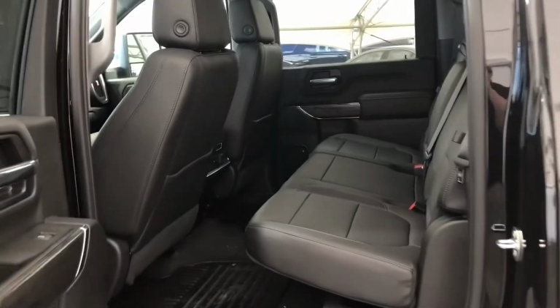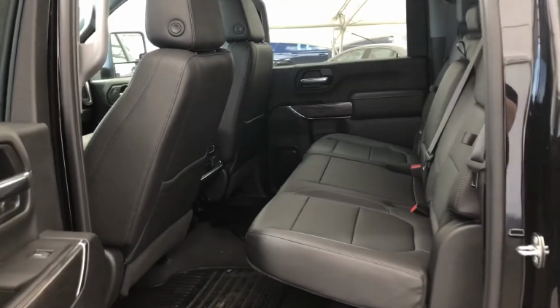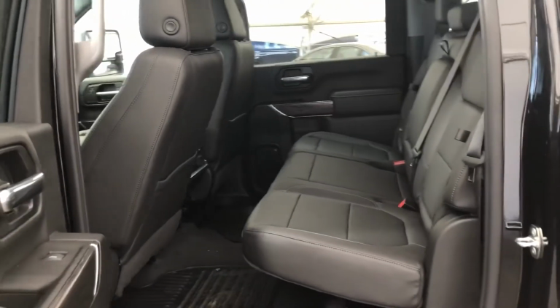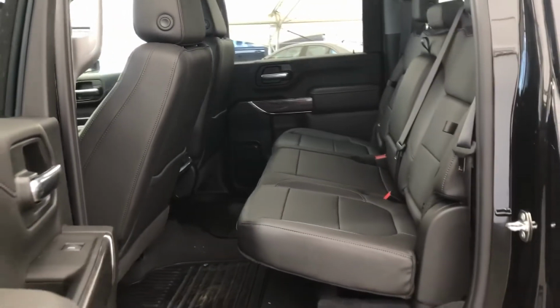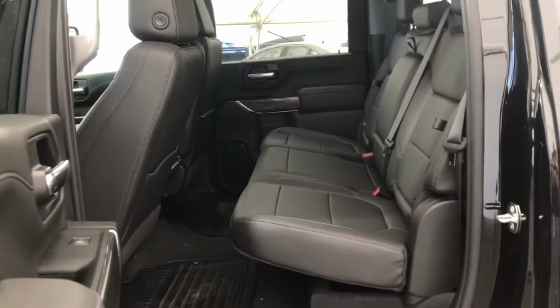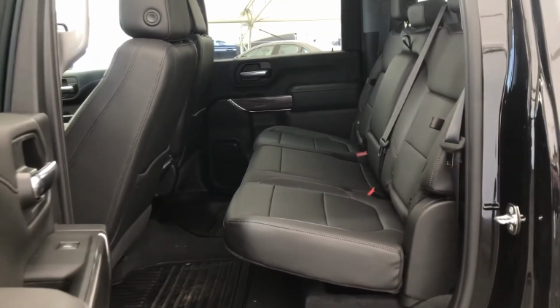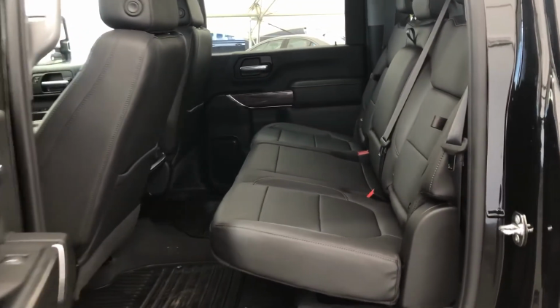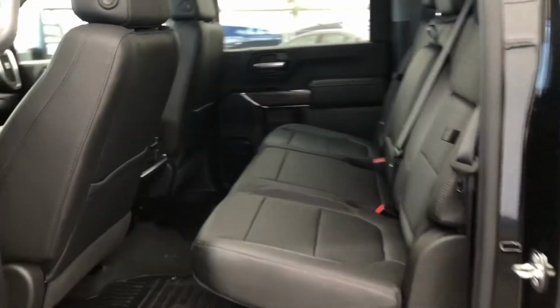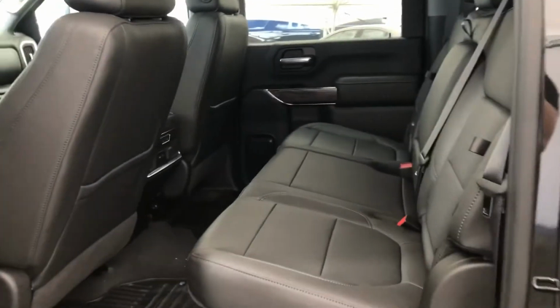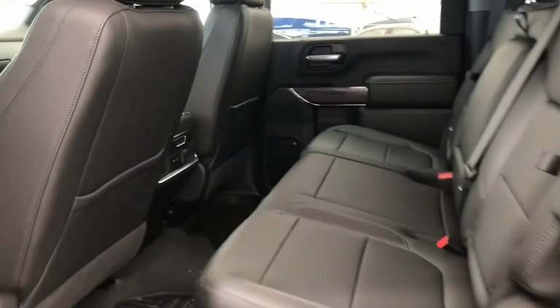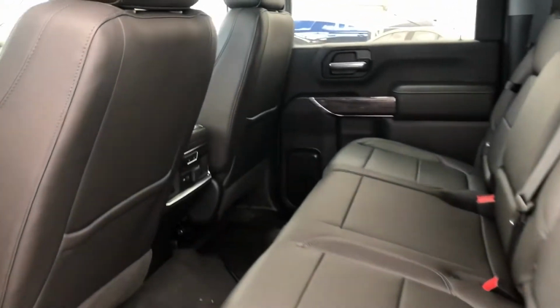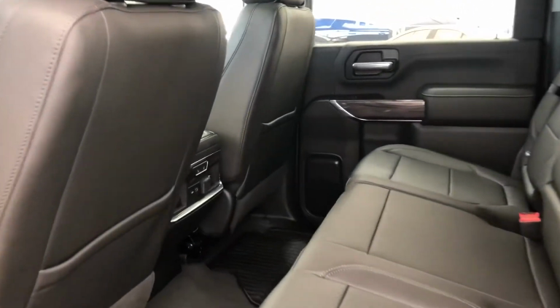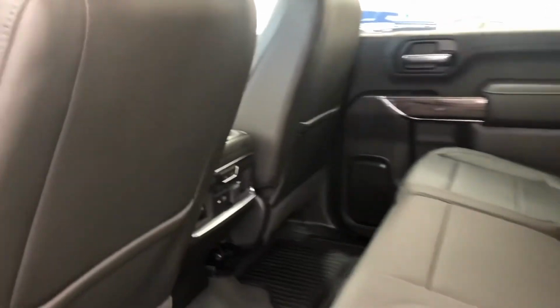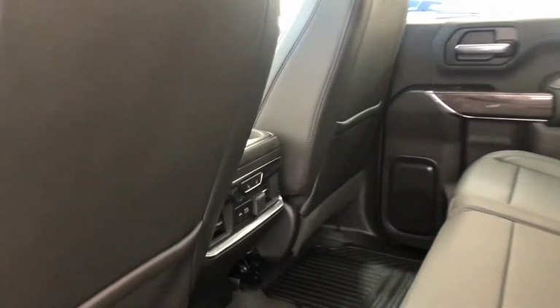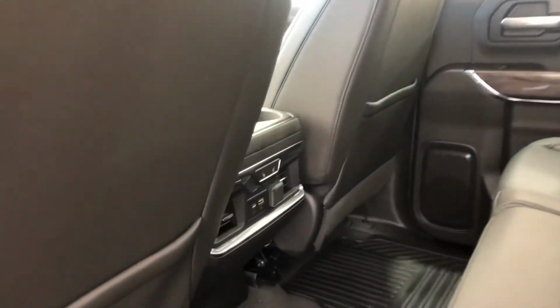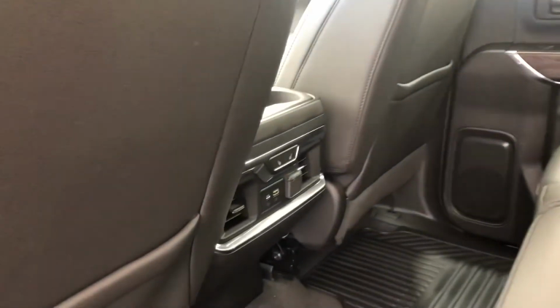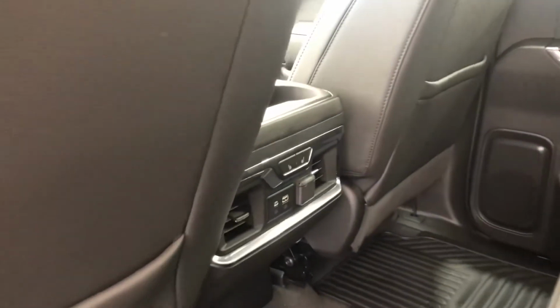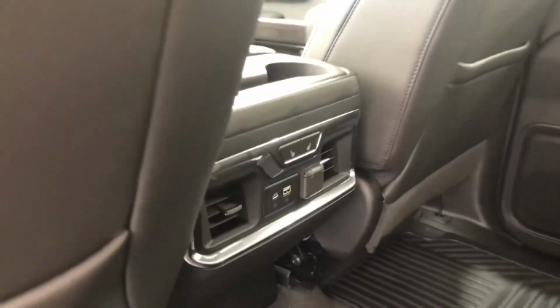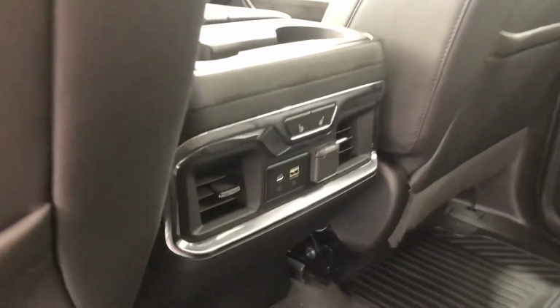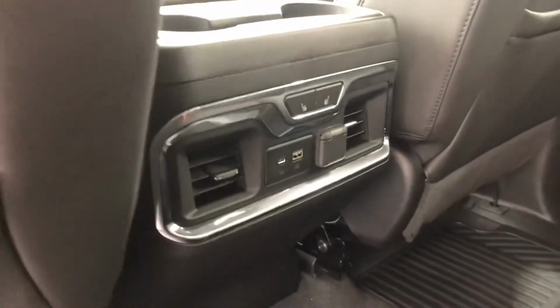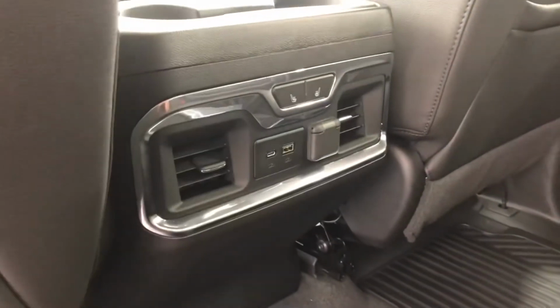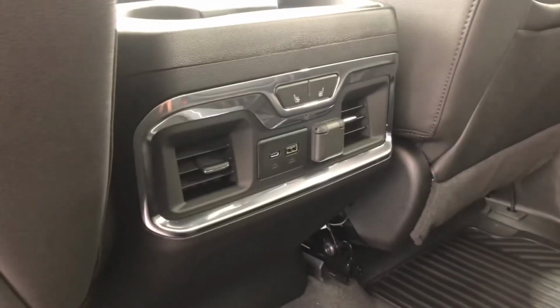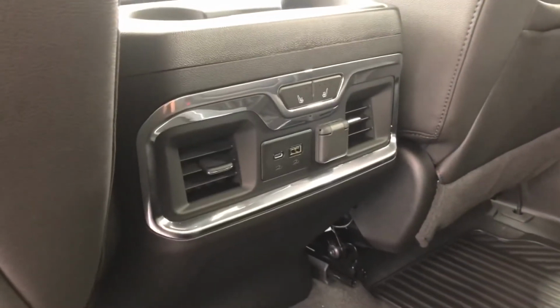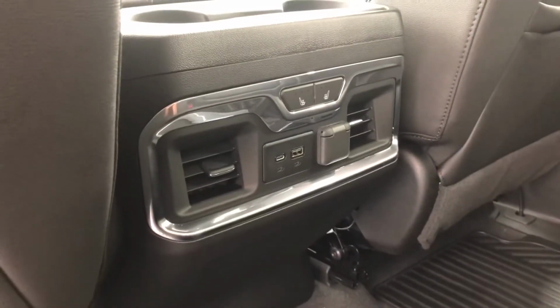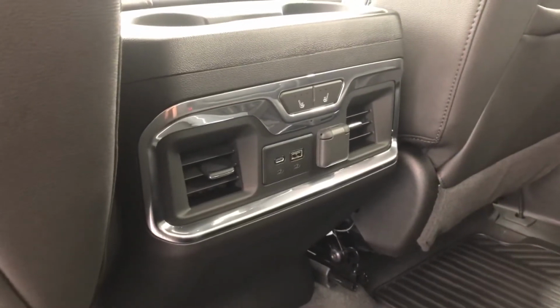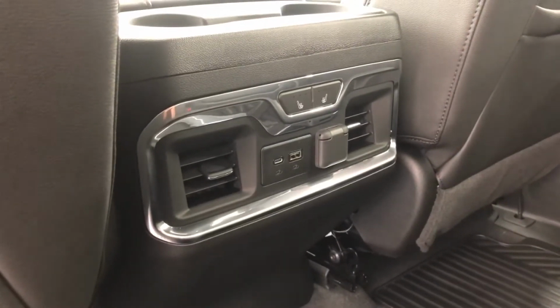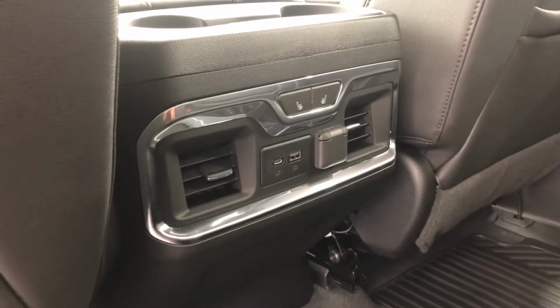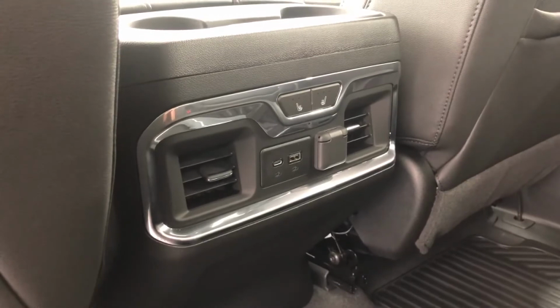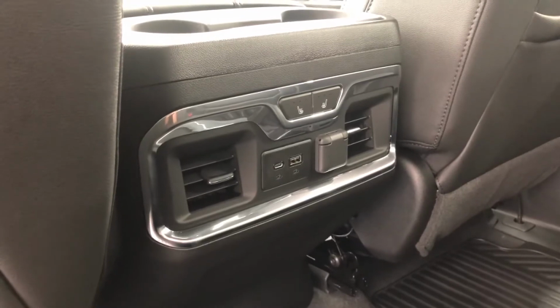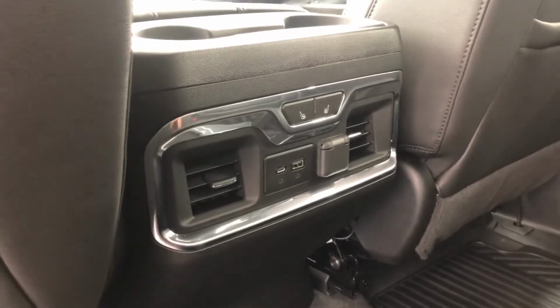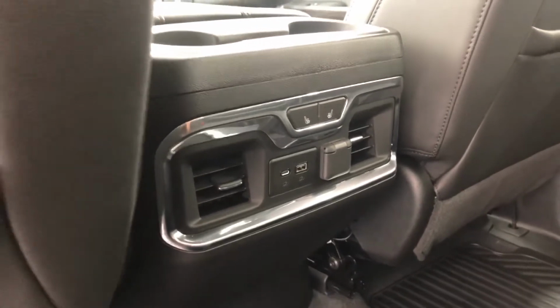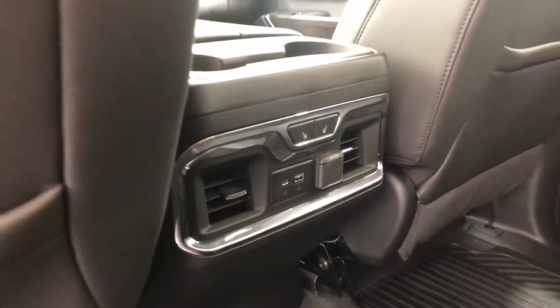In the rear, we have a leather three-person bench seat with two of those seats being heated, as well as a USB and a USB Type-C charge-only connection port.